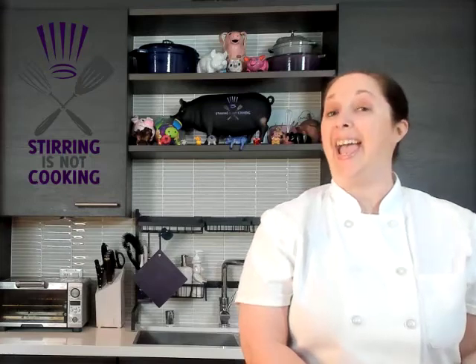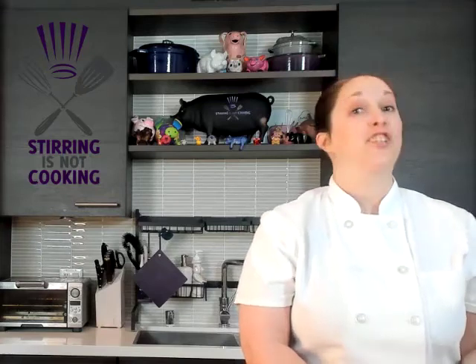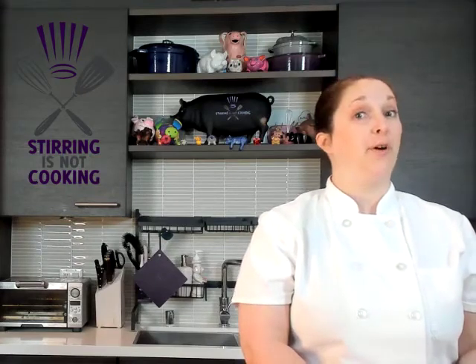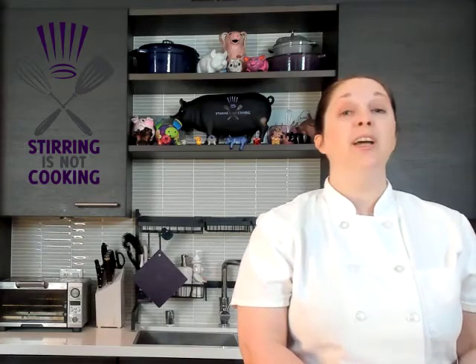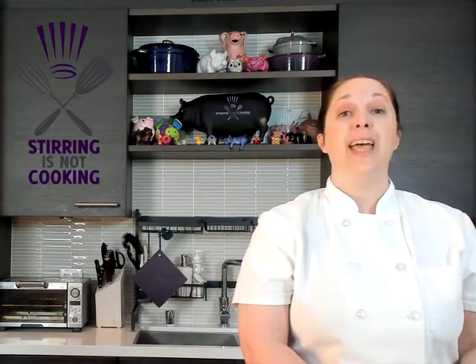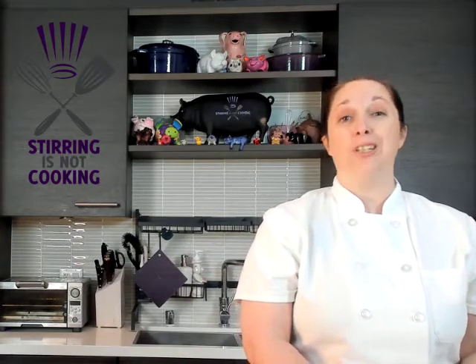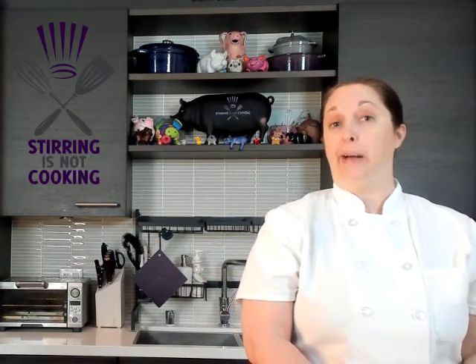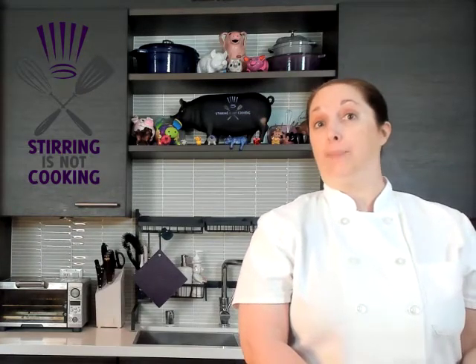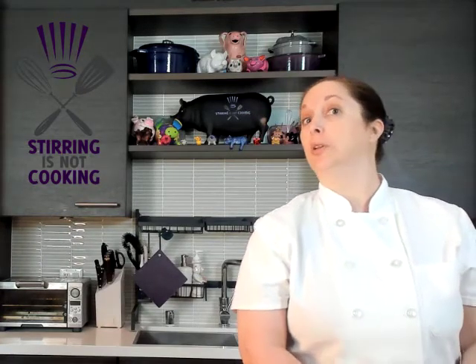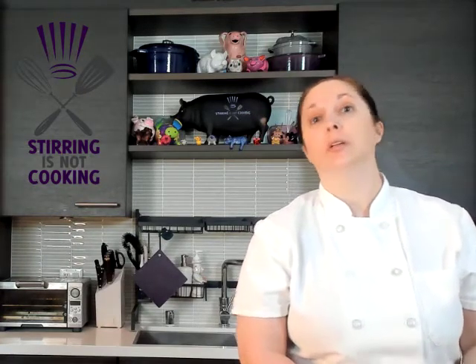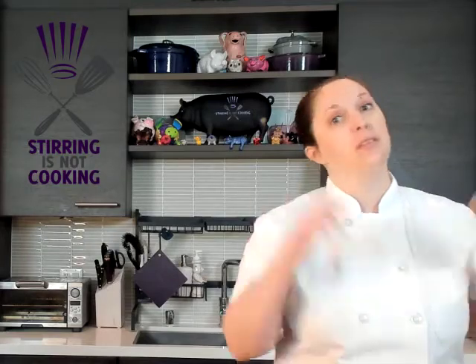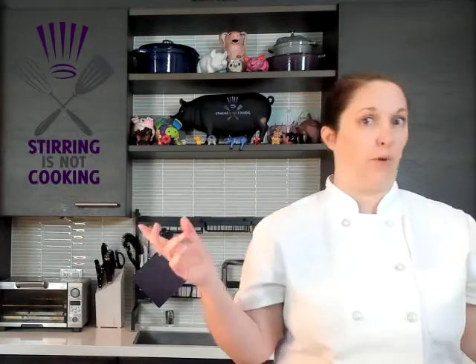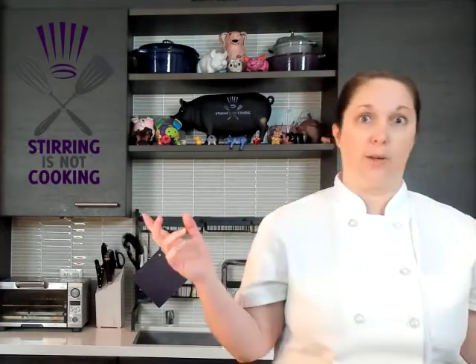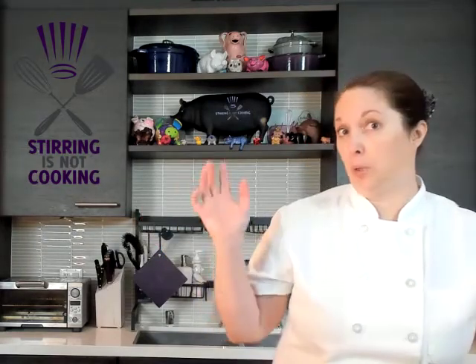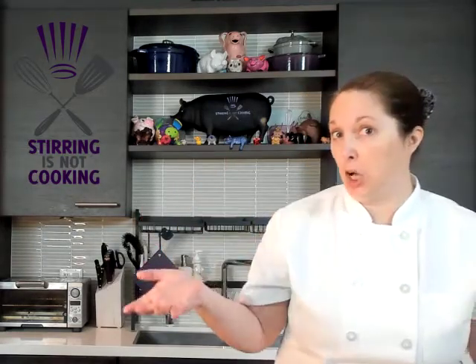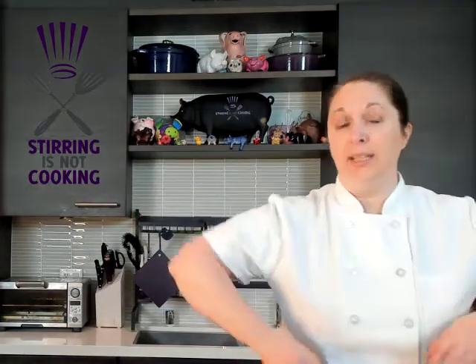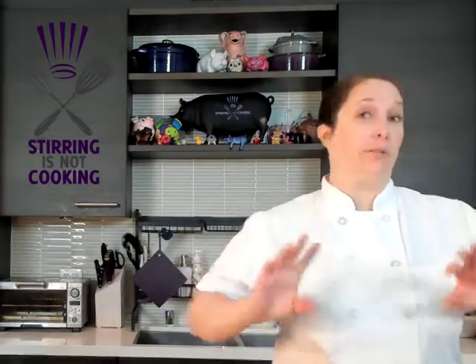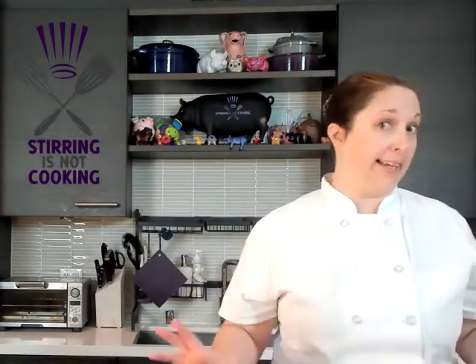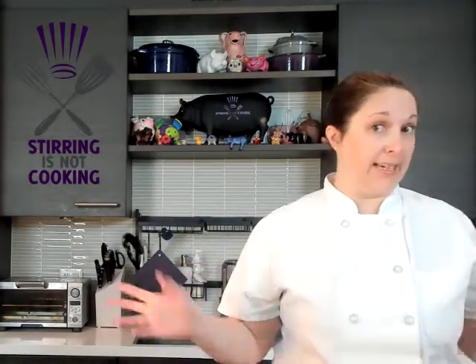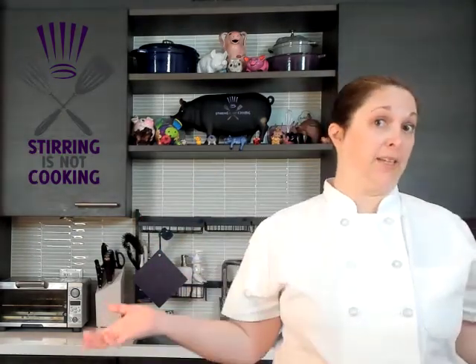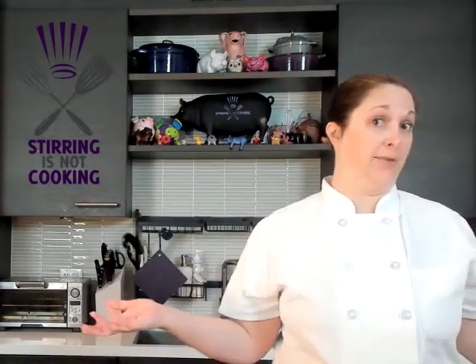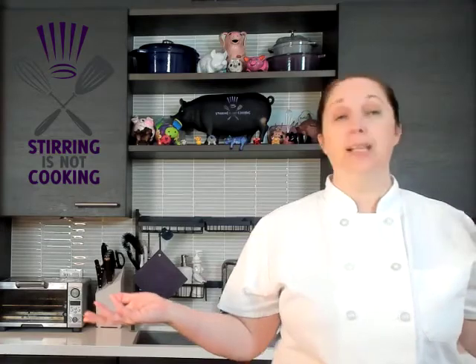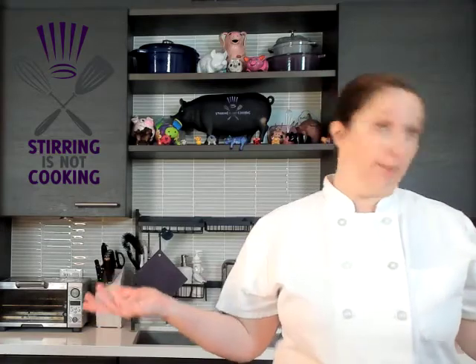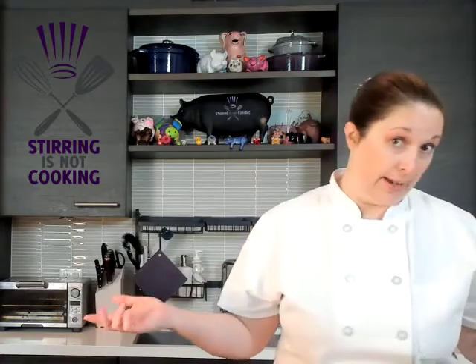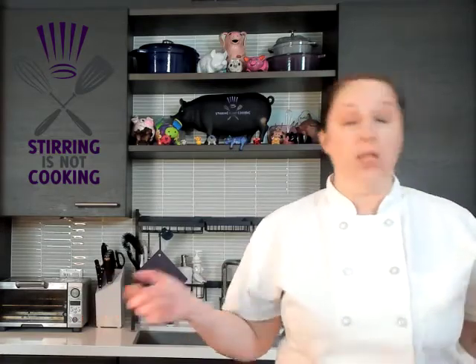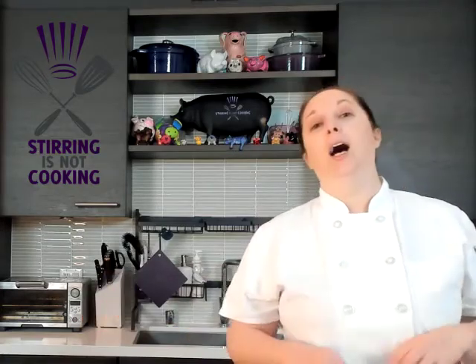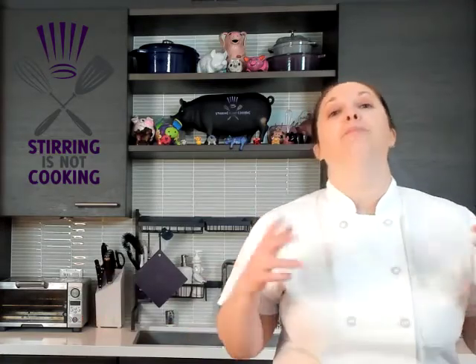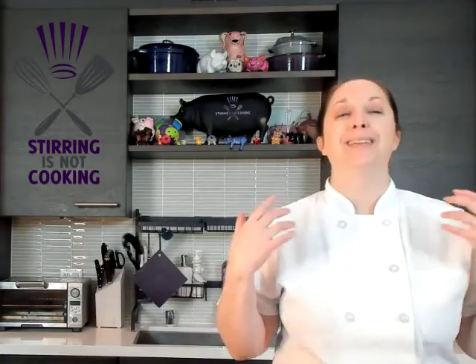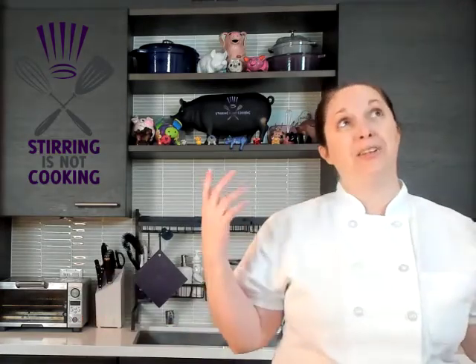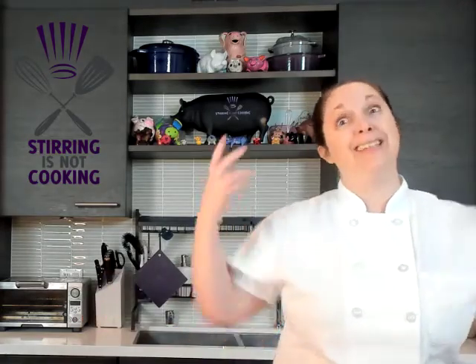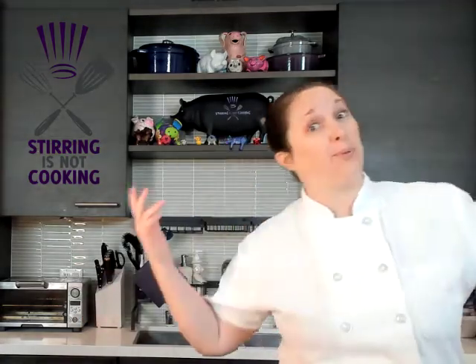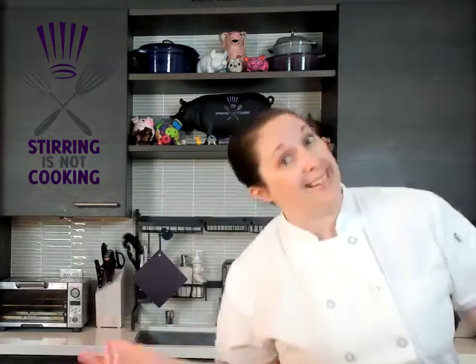Hey, Chef Ro here. Today I'm going to talk to you about apples. Right now in my world it's fall. It doesn't feel like it outside because I live in Southern California — it never feels like fall. Still, it's apple season.